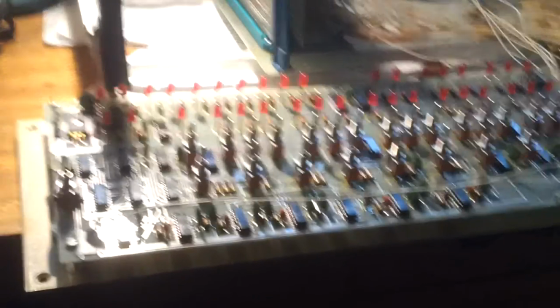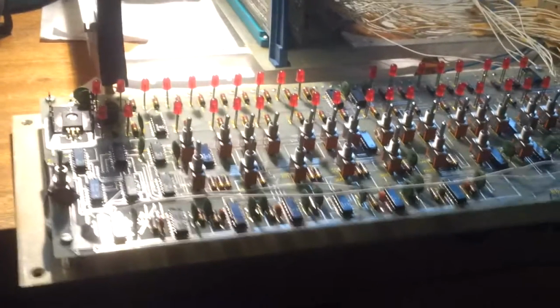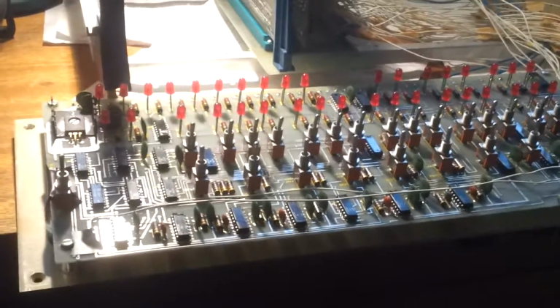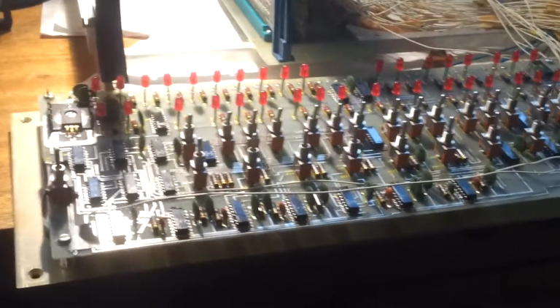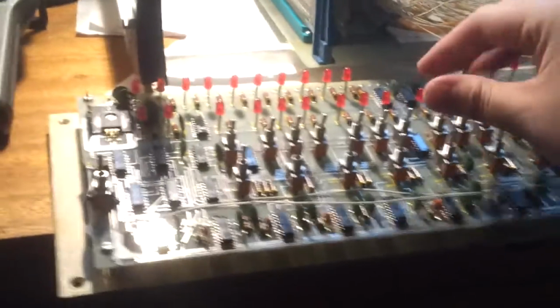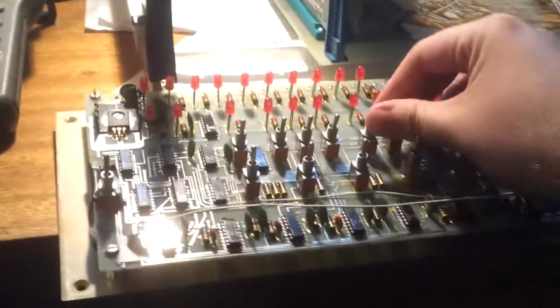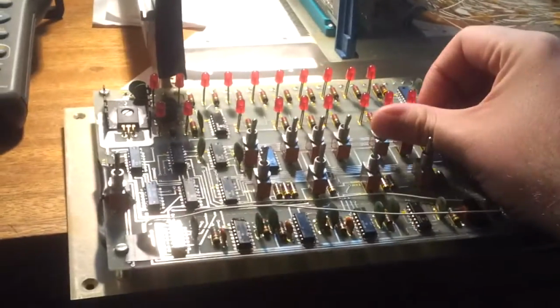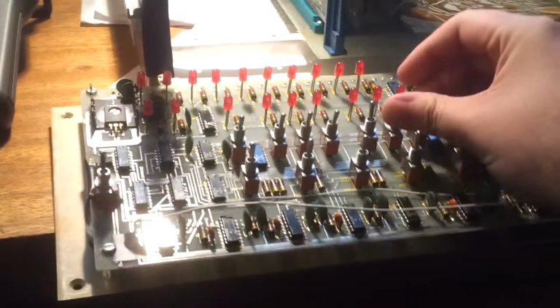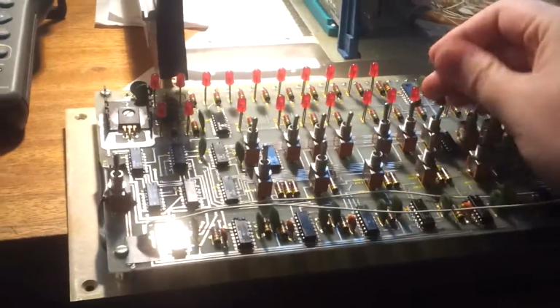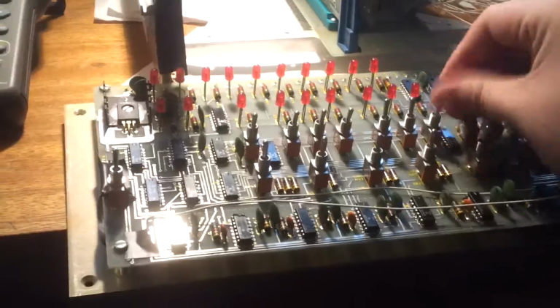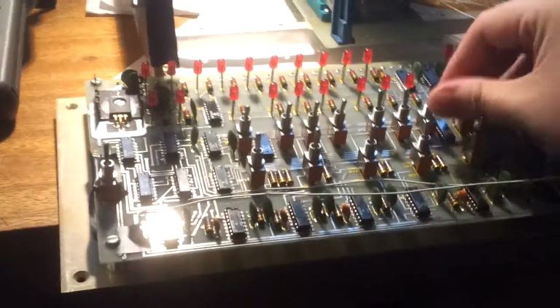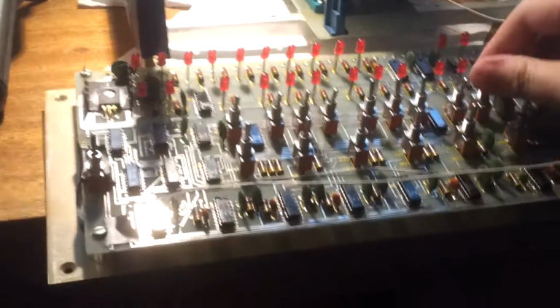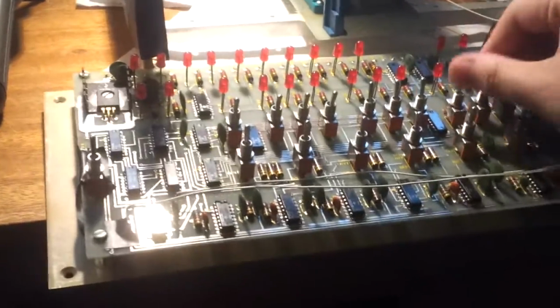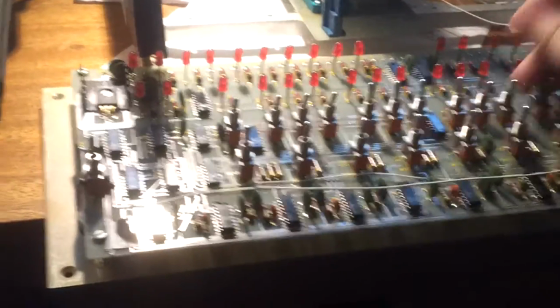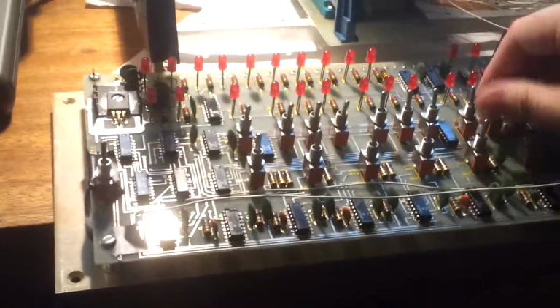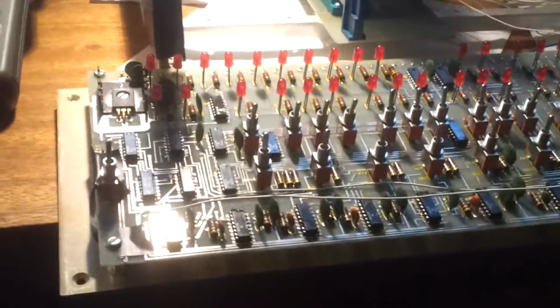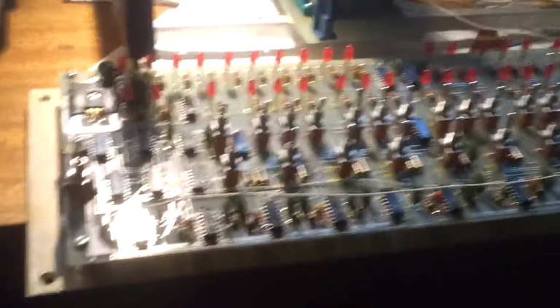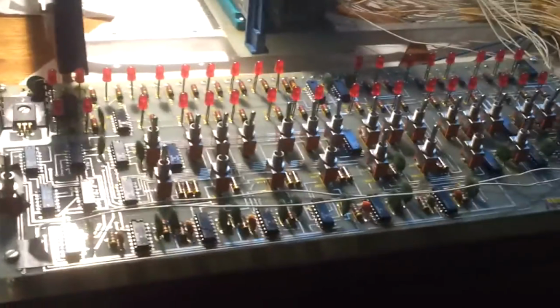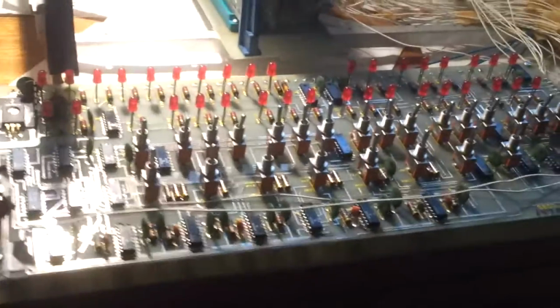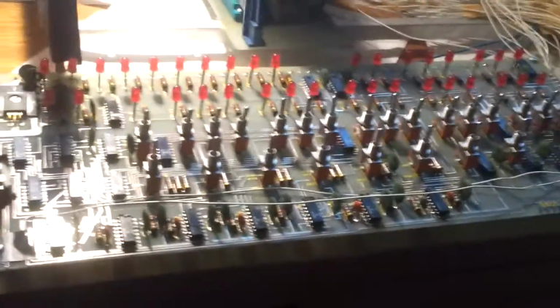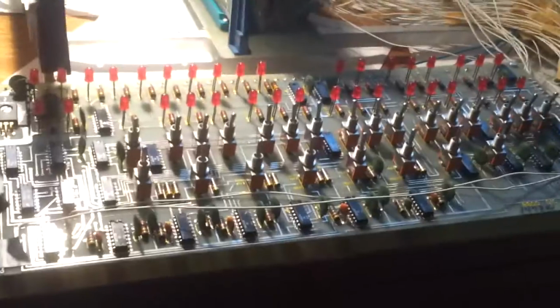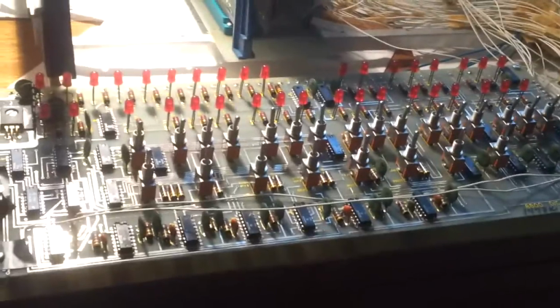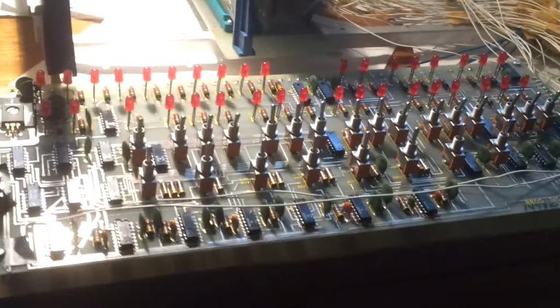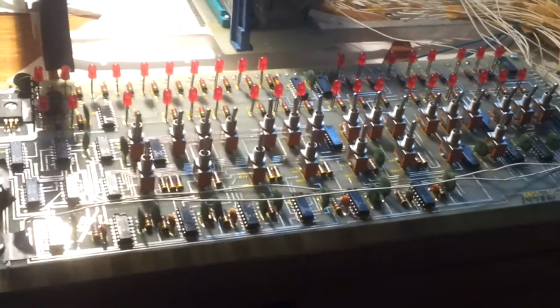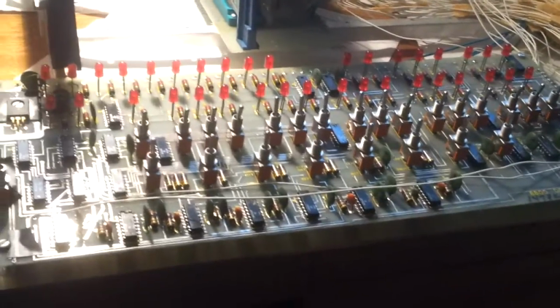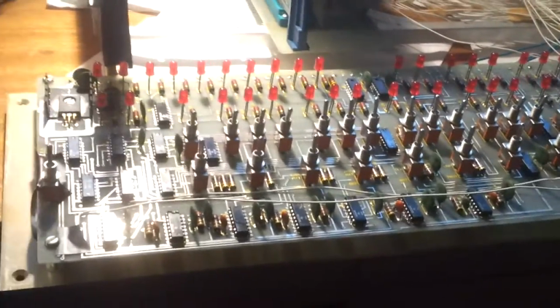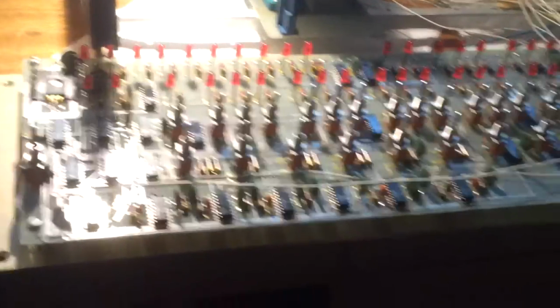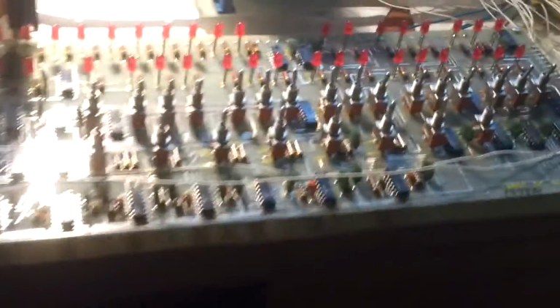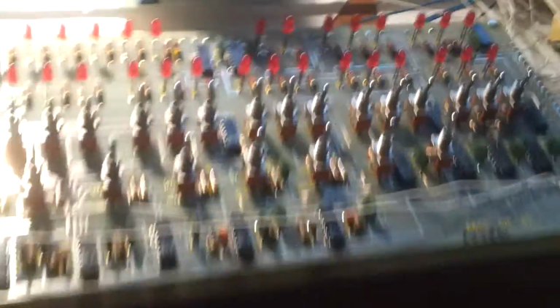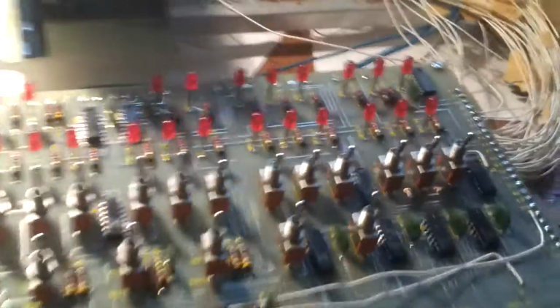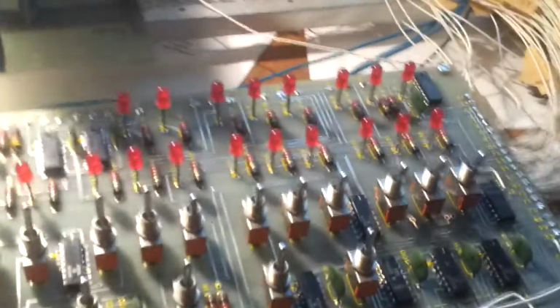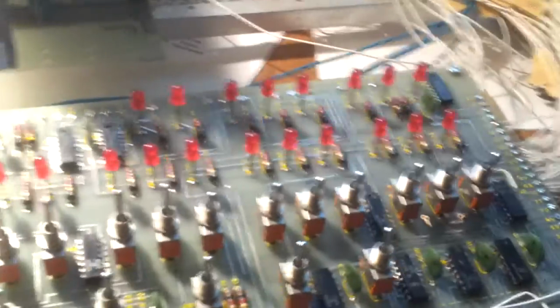Things you don't hear anymore: idle flicking of switches on the front panel of your computer while you try and figure out why it's not working. Your new kit computer? Nope. Got some dead ICs.